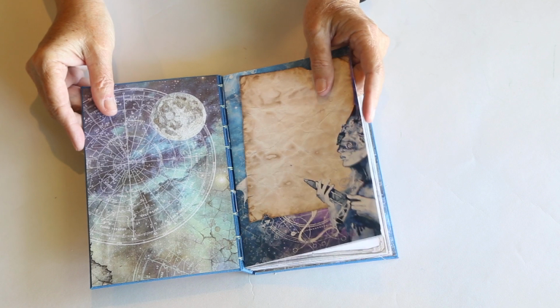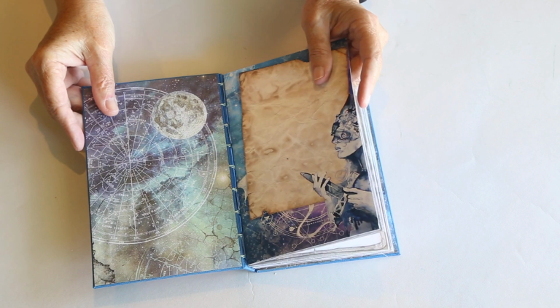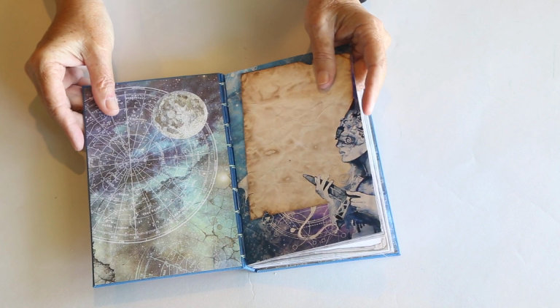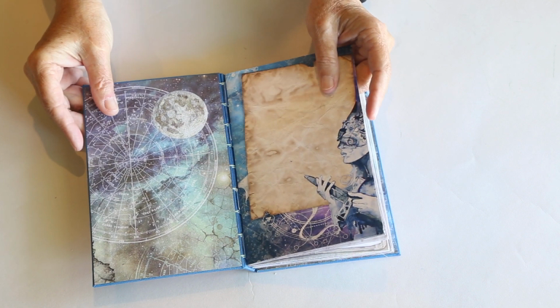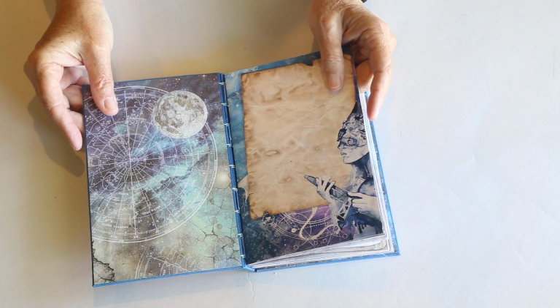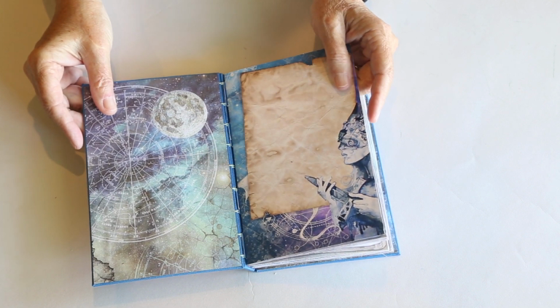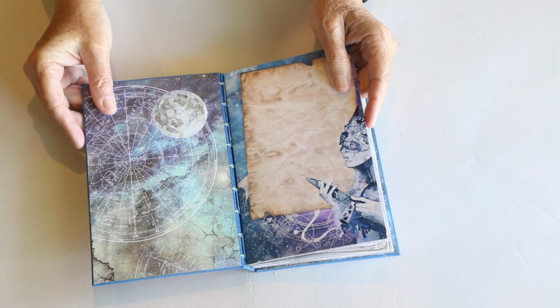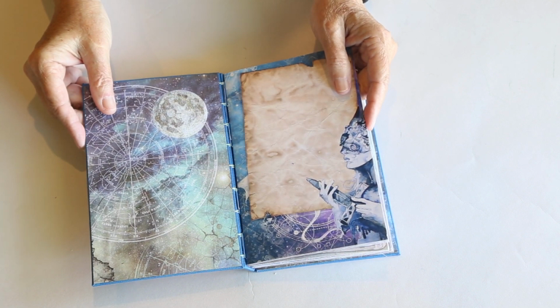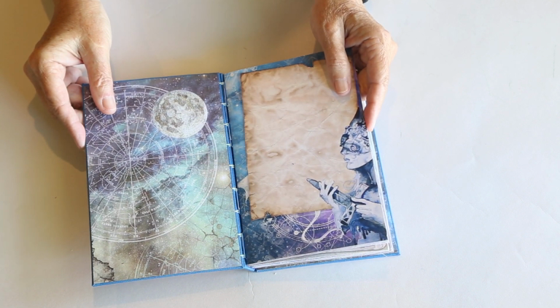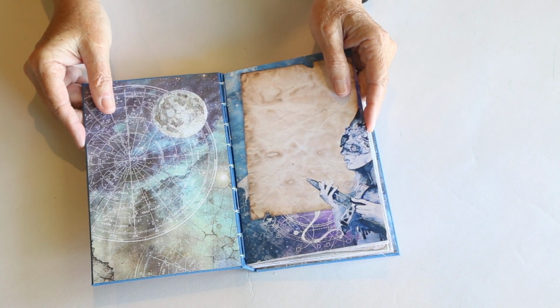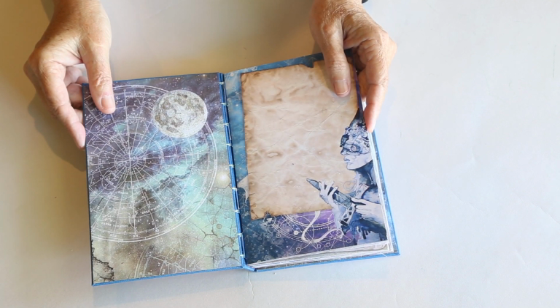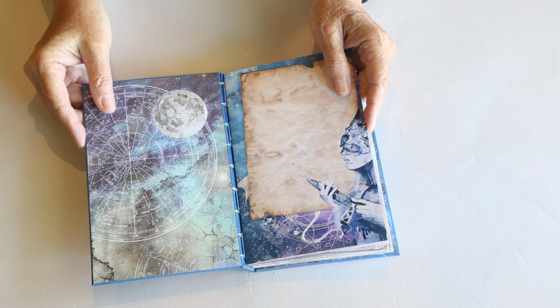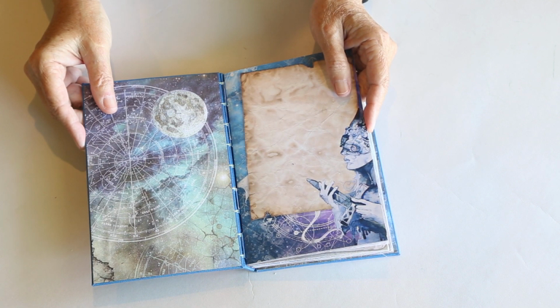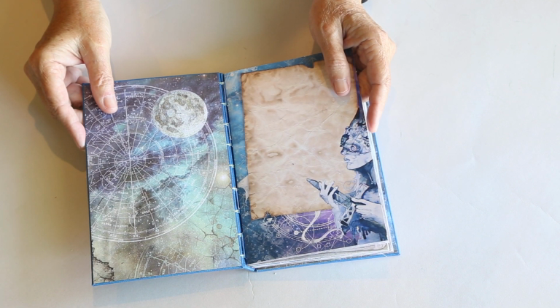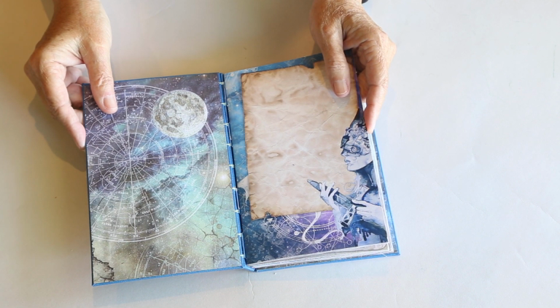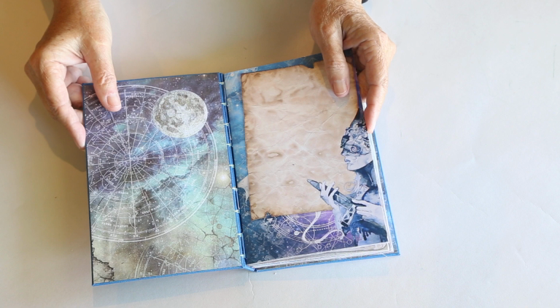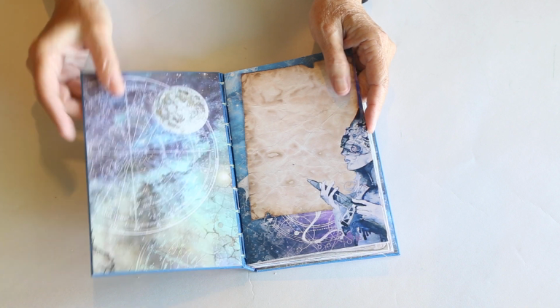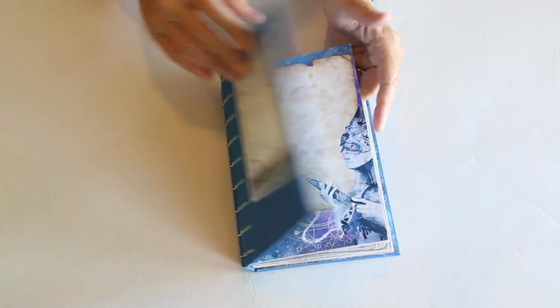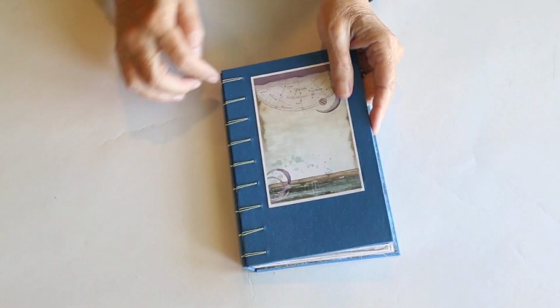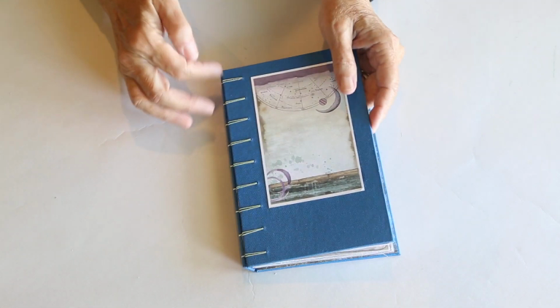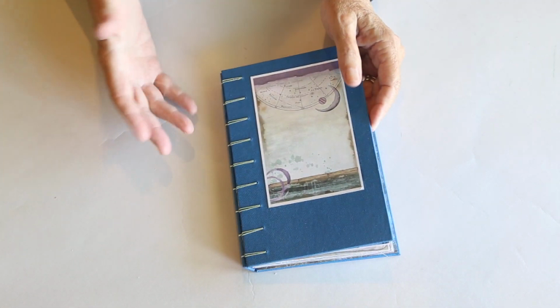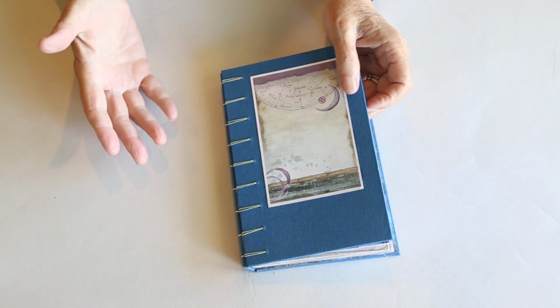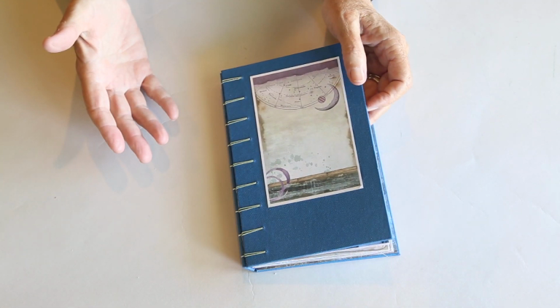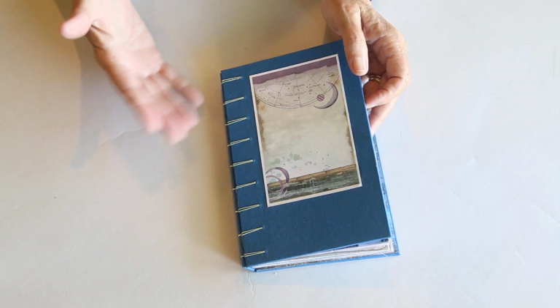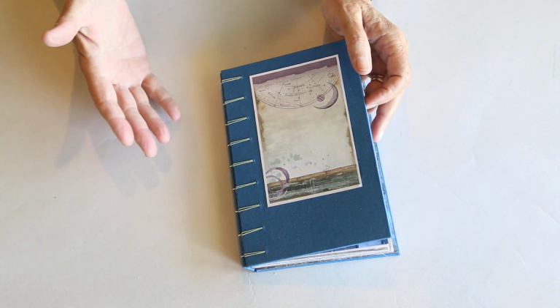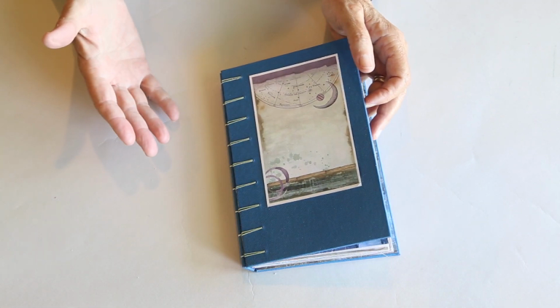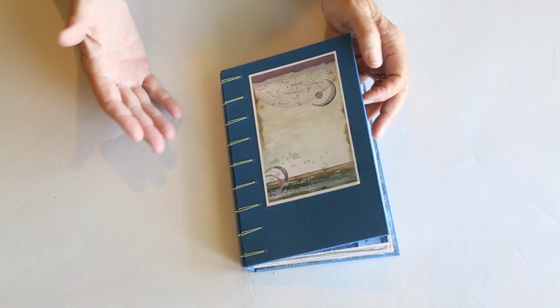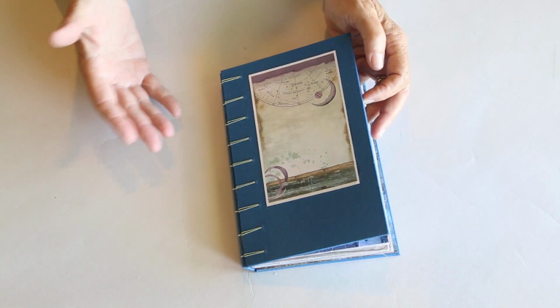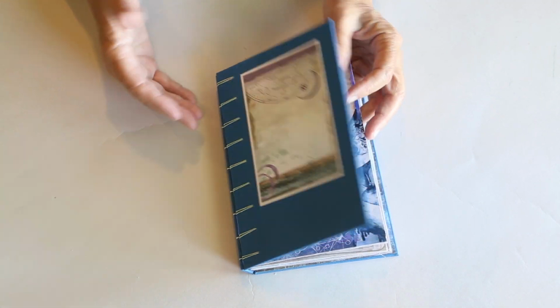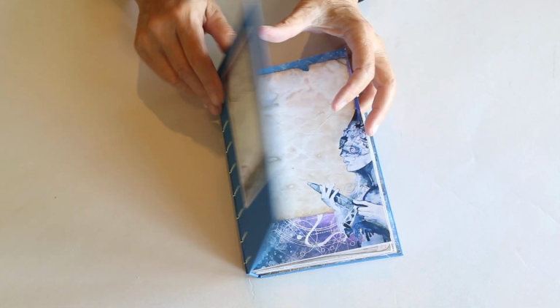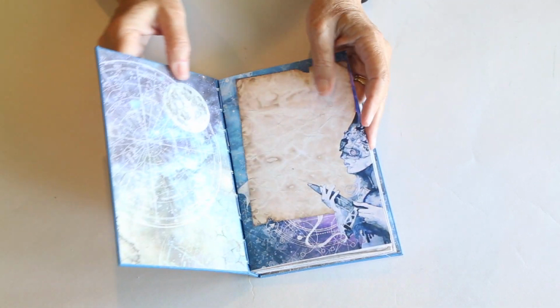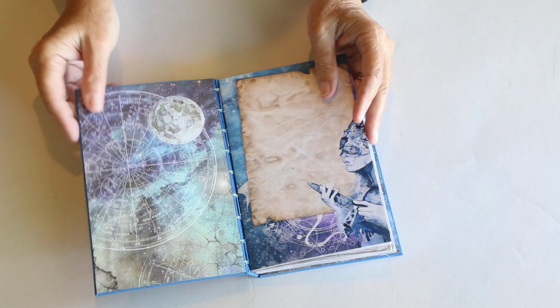So it's strong, it stays together, it doesn't try to come apart — like it kind of looks this way like, oh my gosh, that could just easily come apart. Well, it really doesn't.